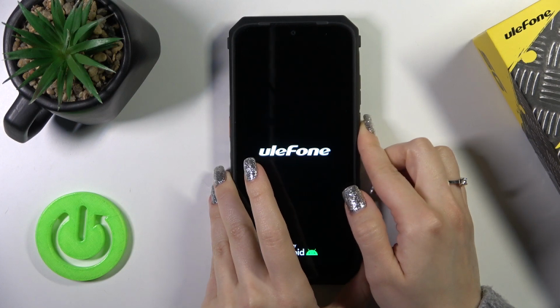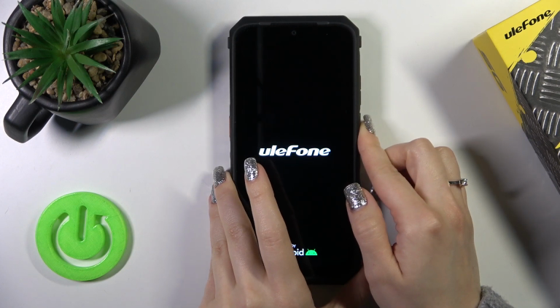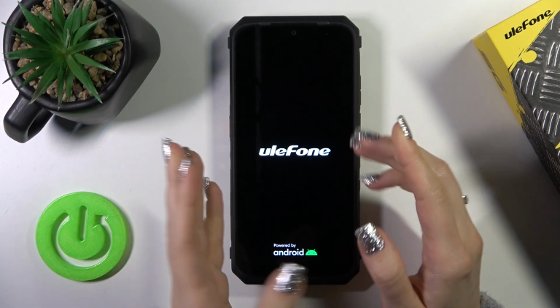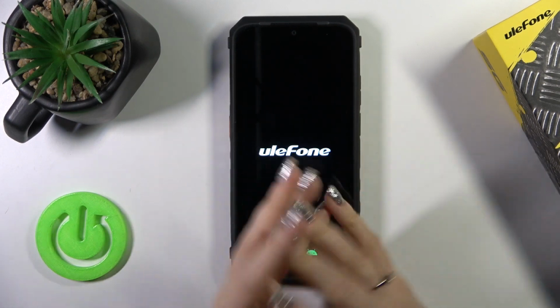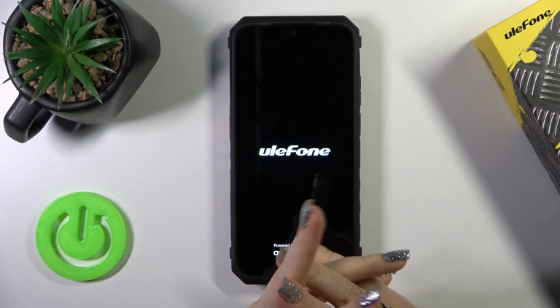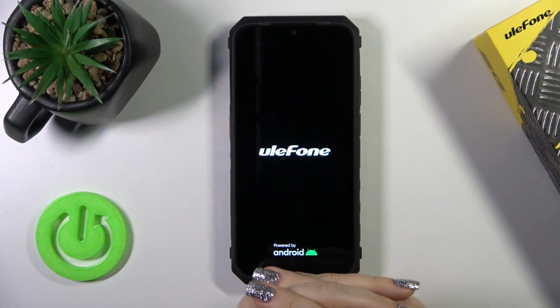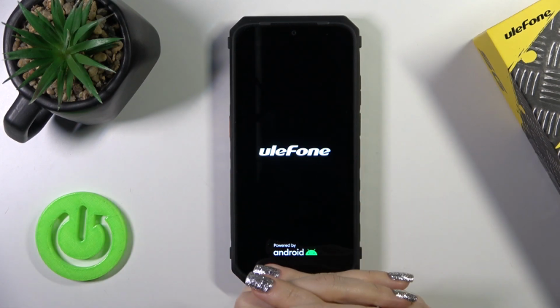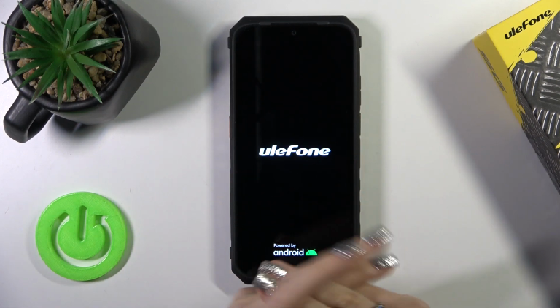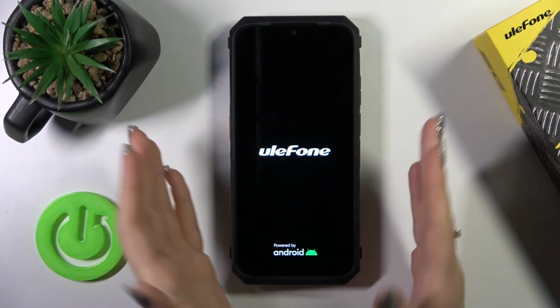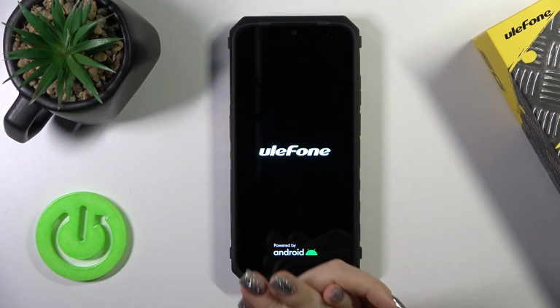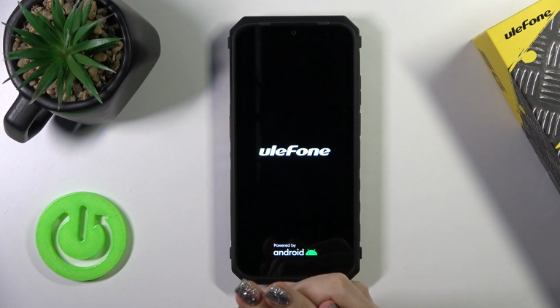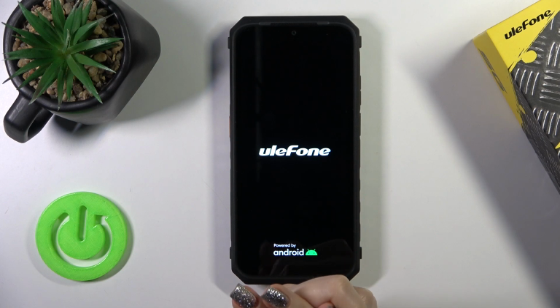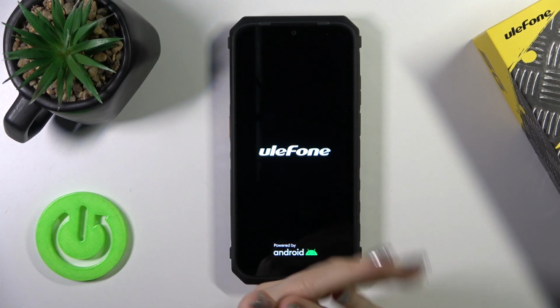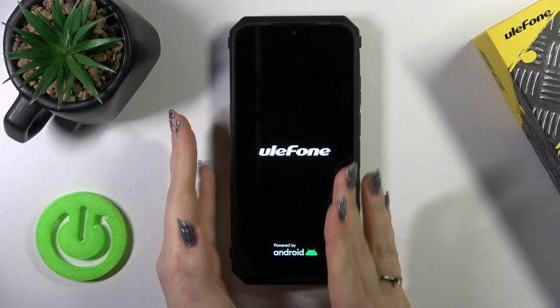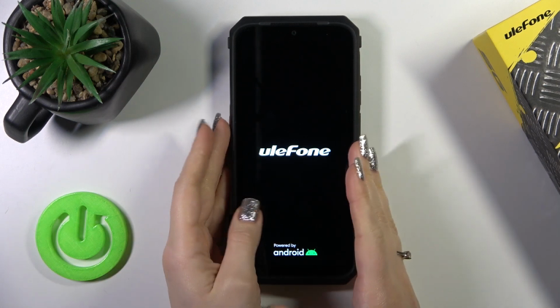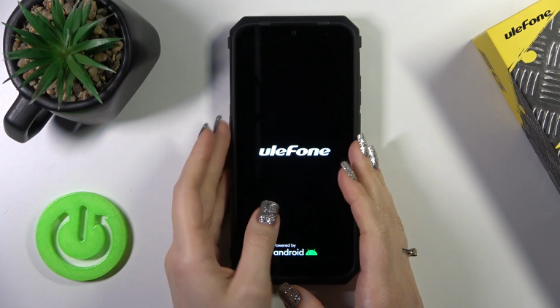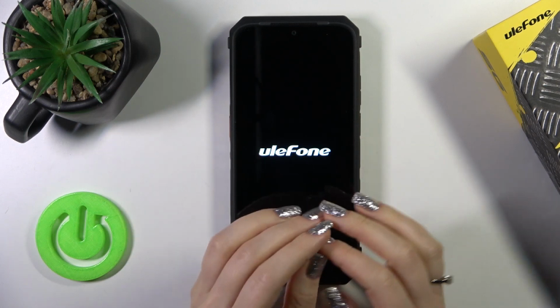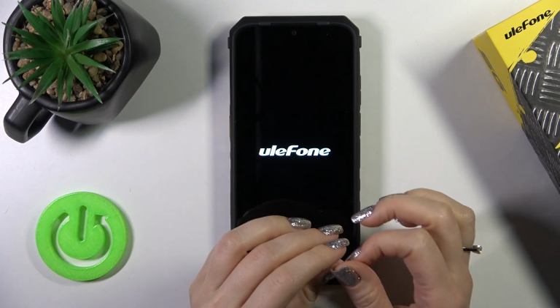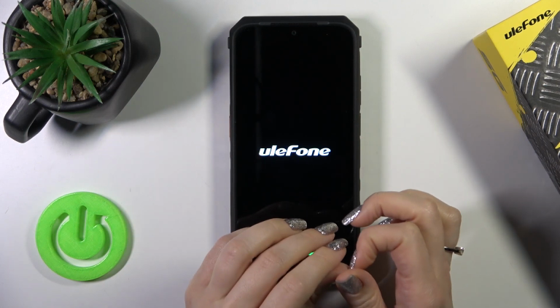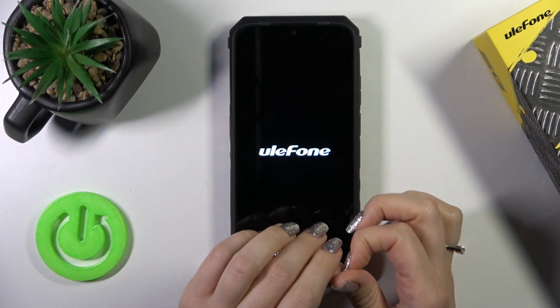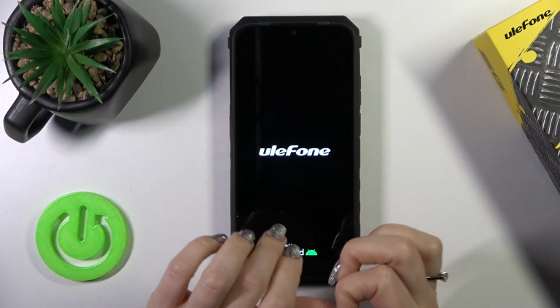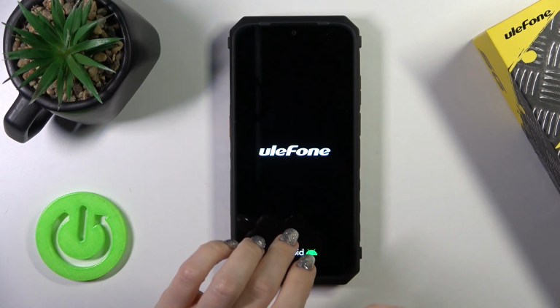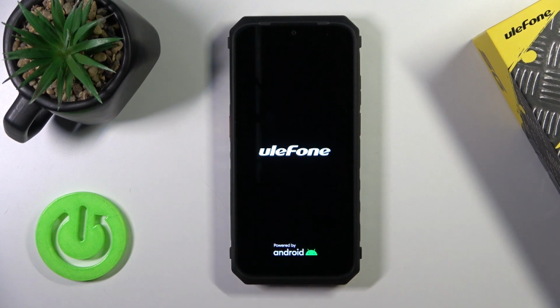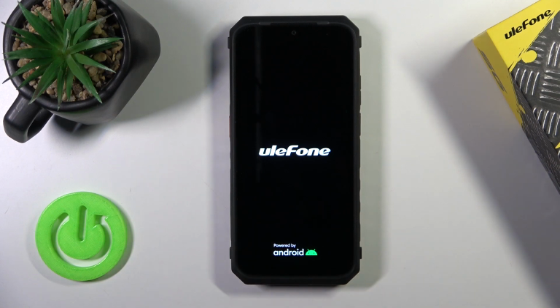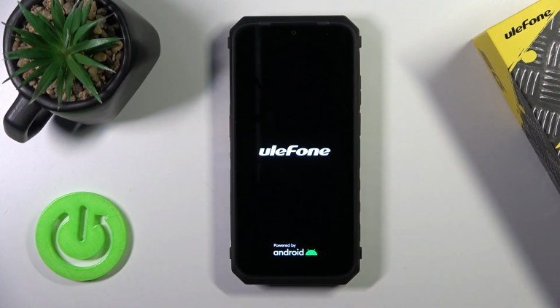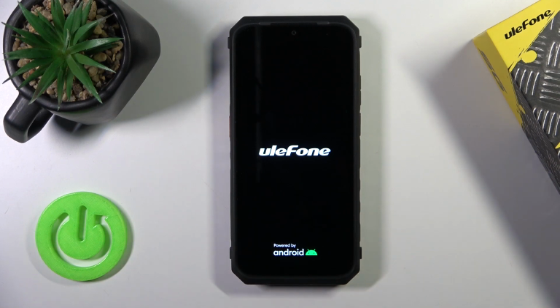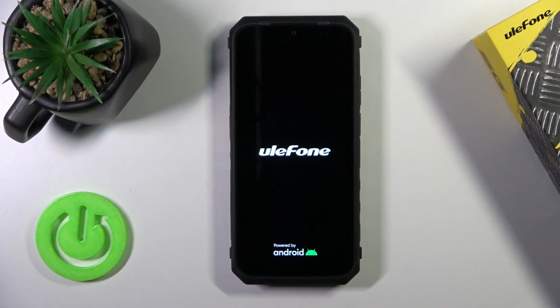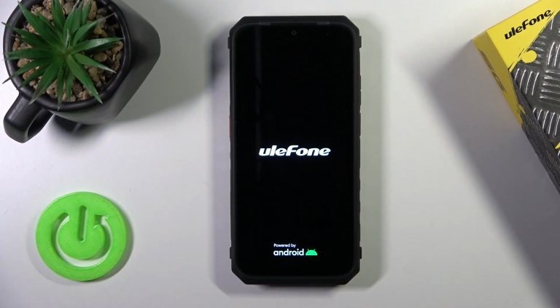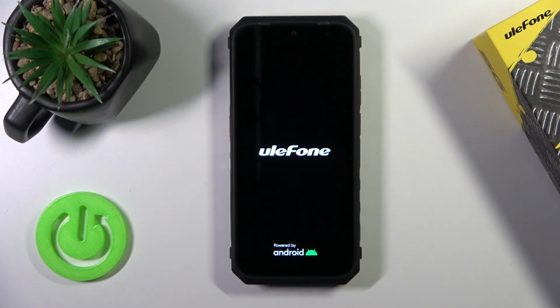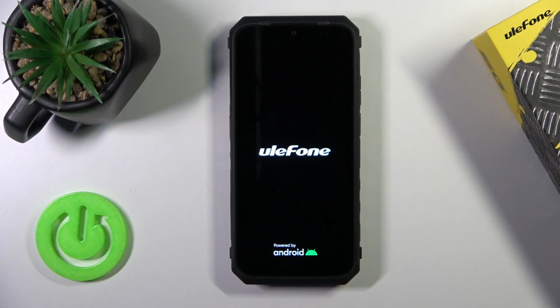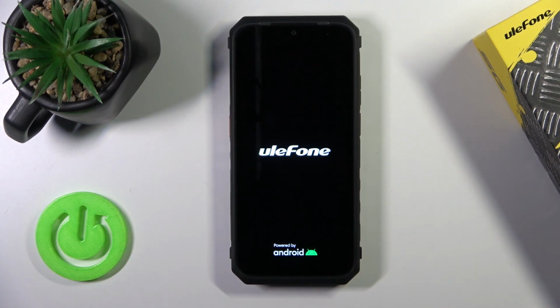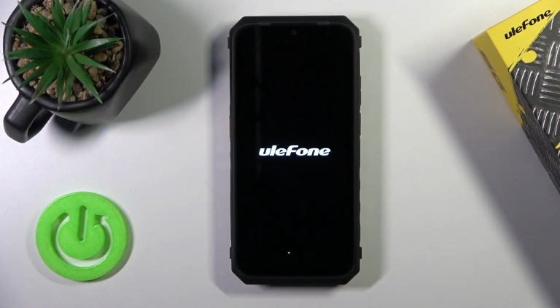After that we can see that the screen lights up, the Ulefone and Android logos appear. This means that our device is turned on. Thank you for watching, and if you like this video, give it a thumbs up and subscribe to our channel.